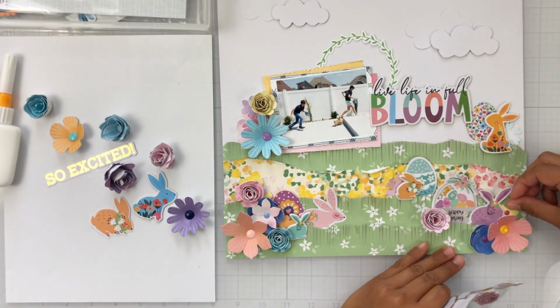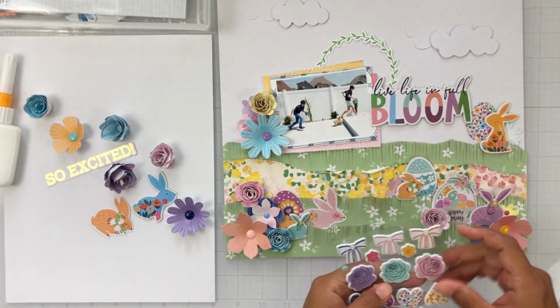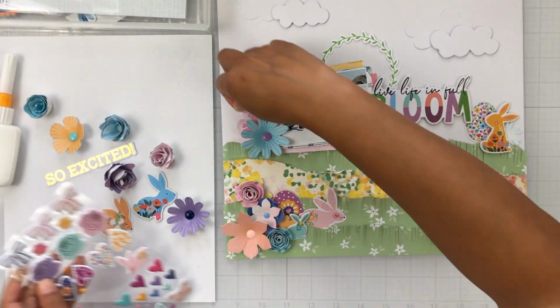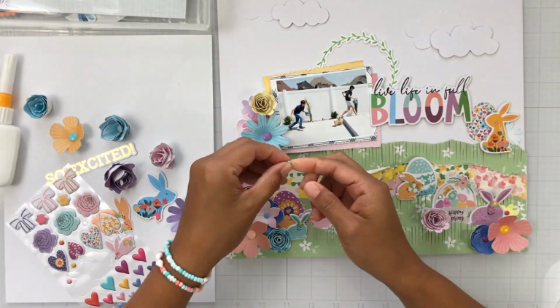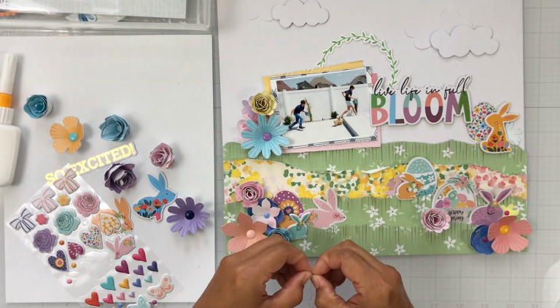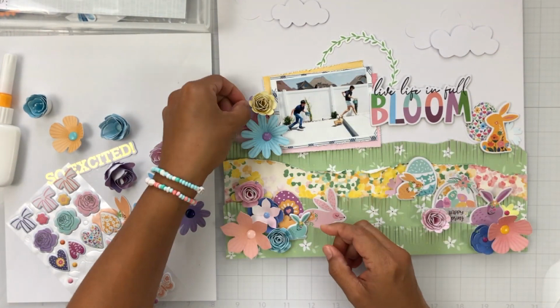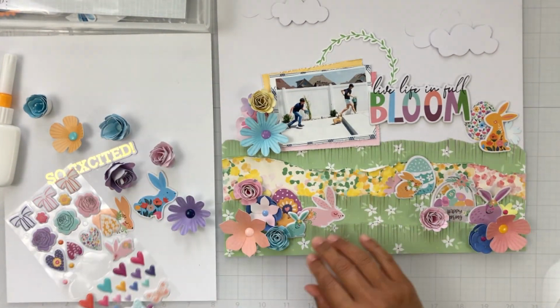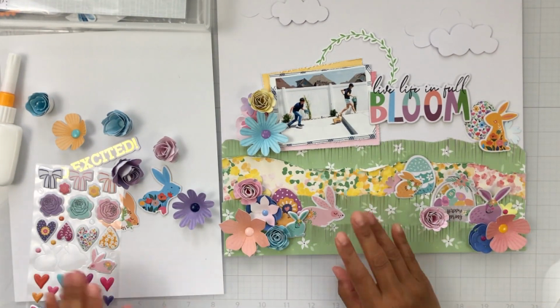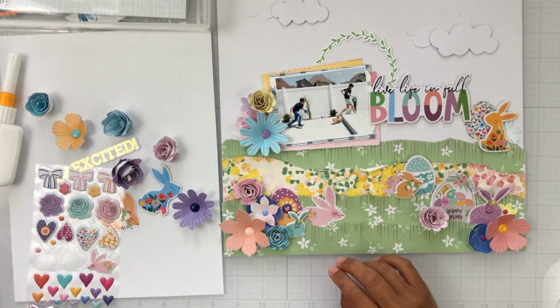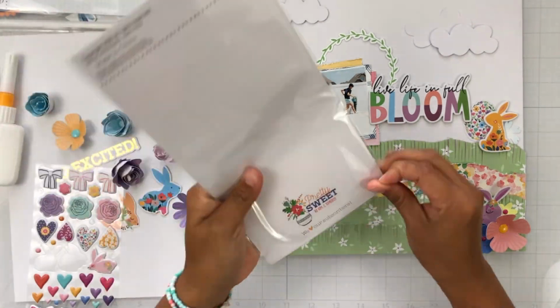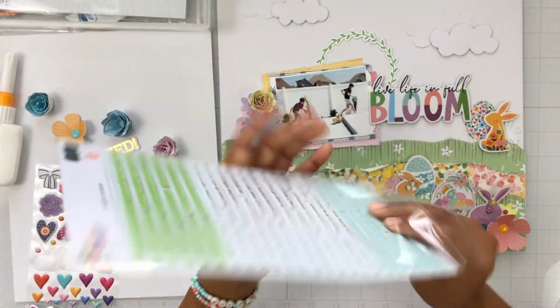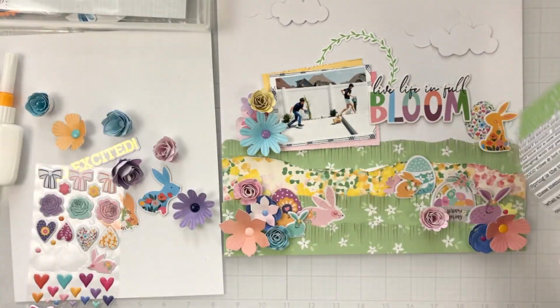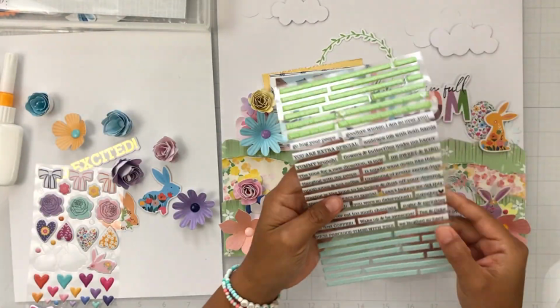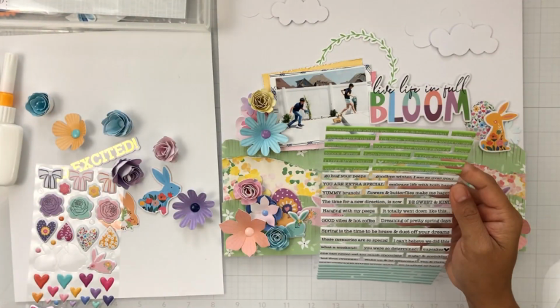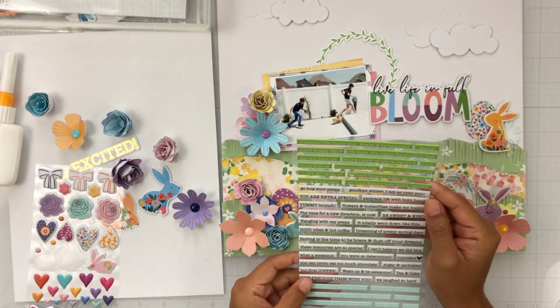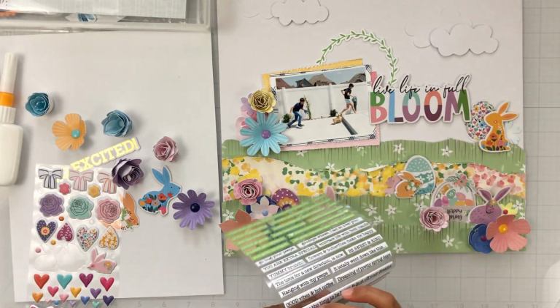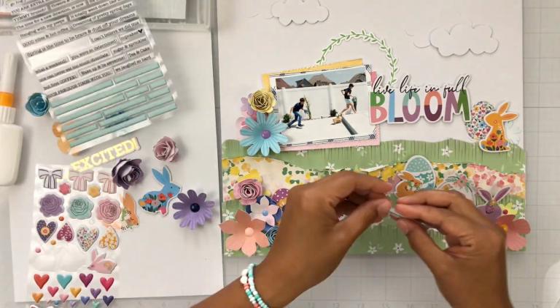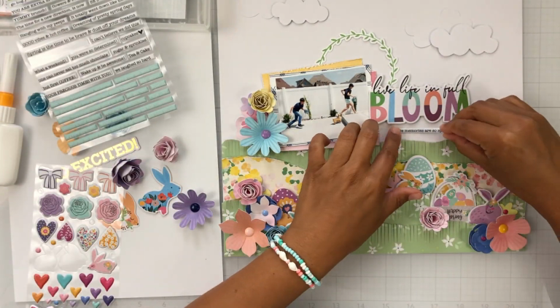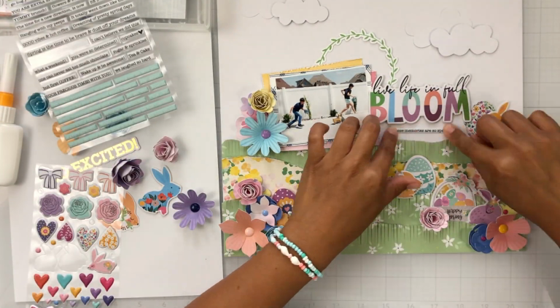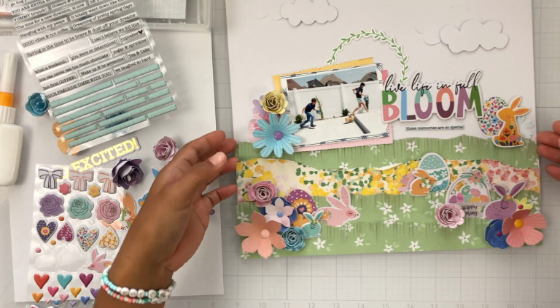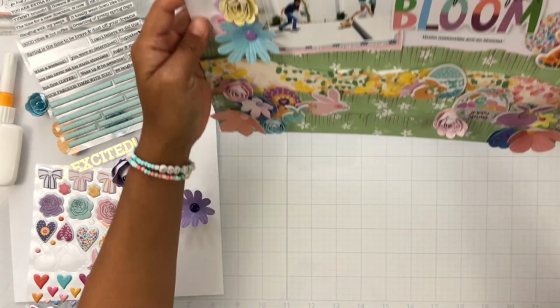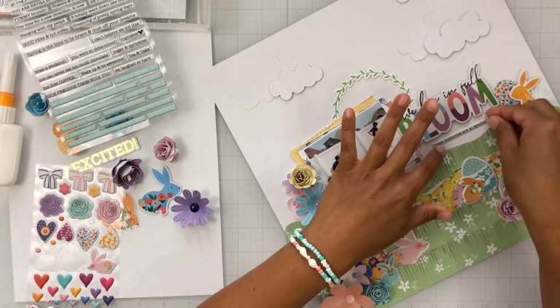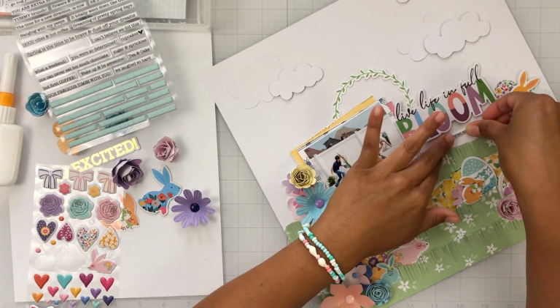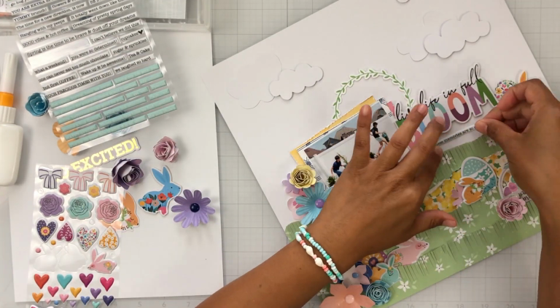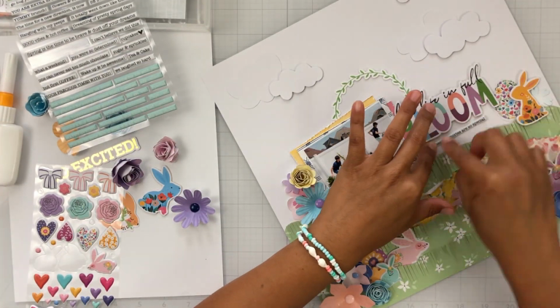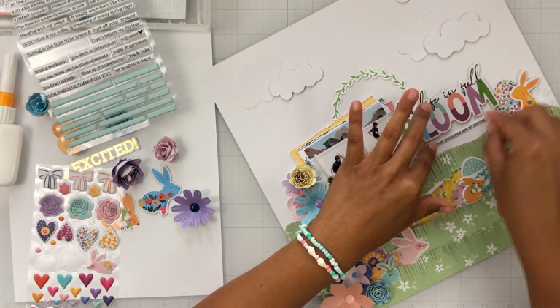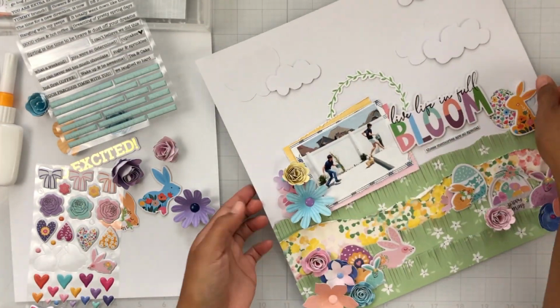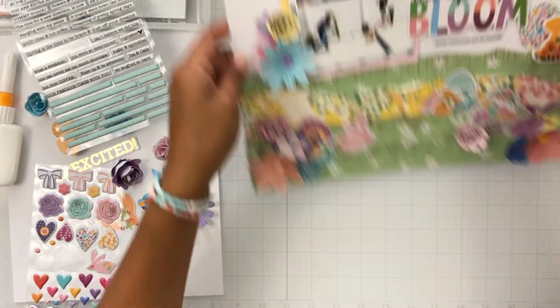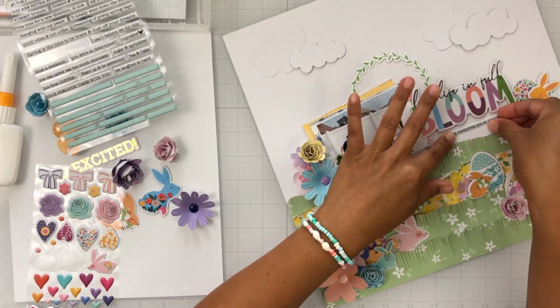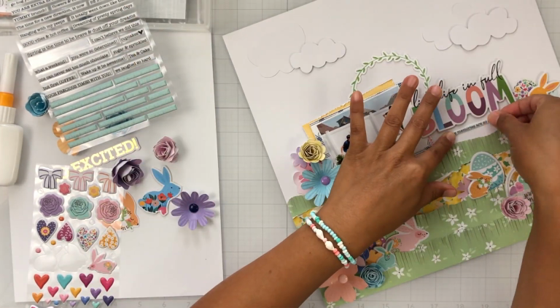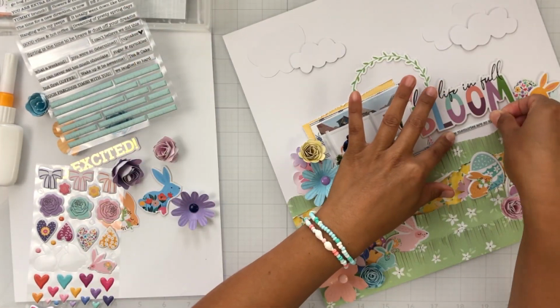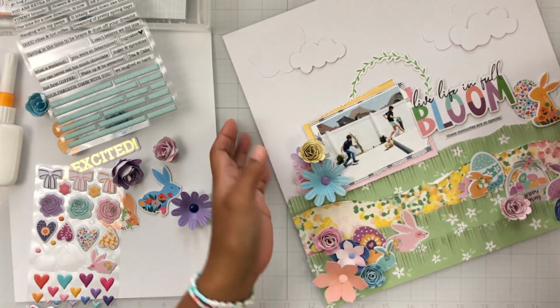I'm going to tuck in a few of these puffy dots onto some of those florals. Then under my title, there was this space that was just empty, so I added one of the puffy phrase stickers that says 'these memories are so special.'